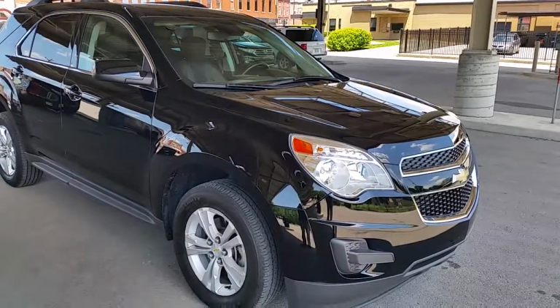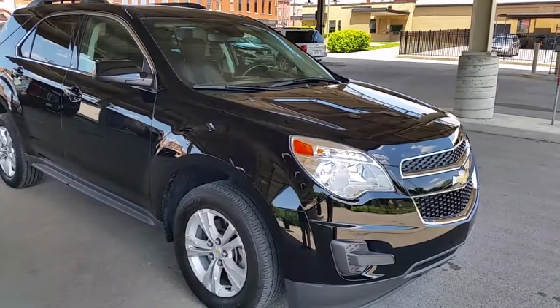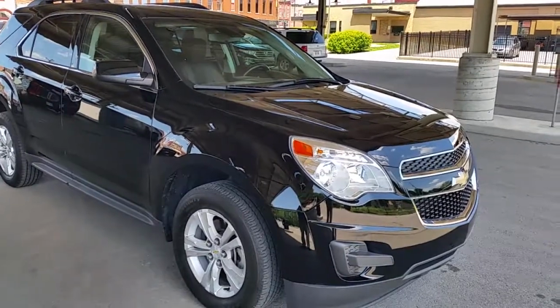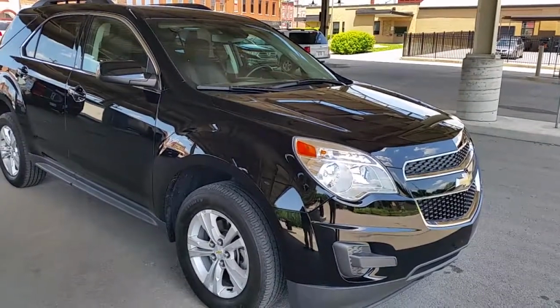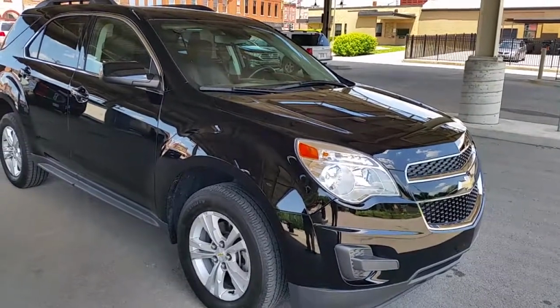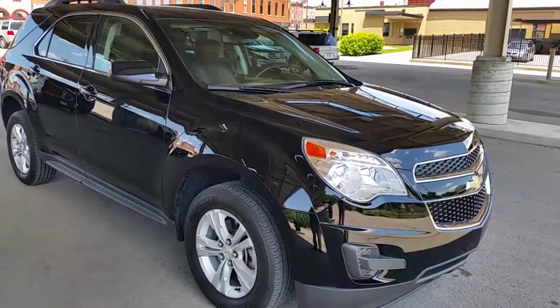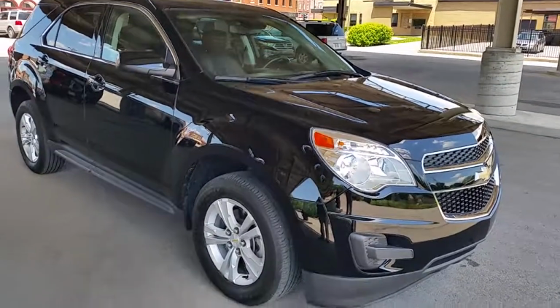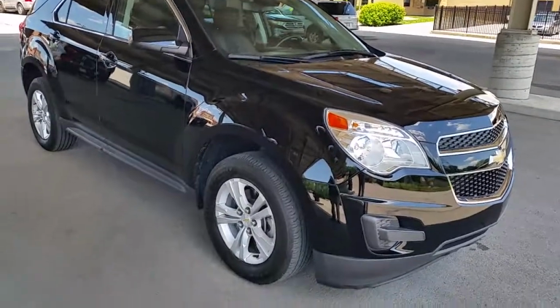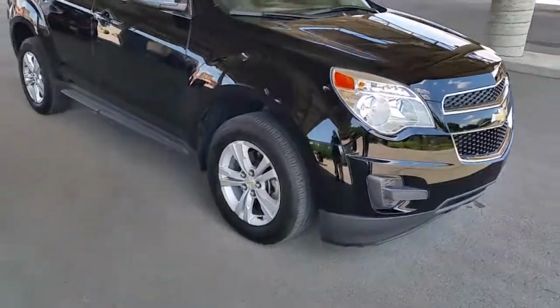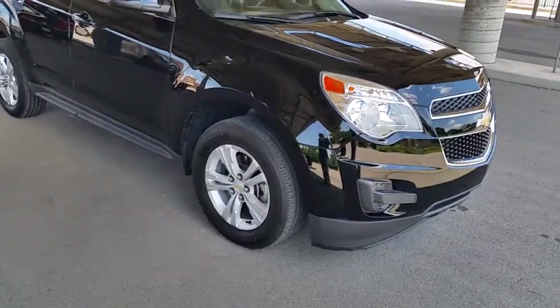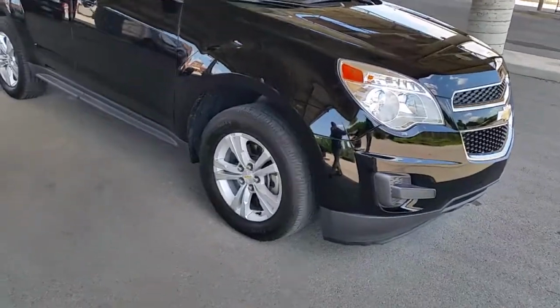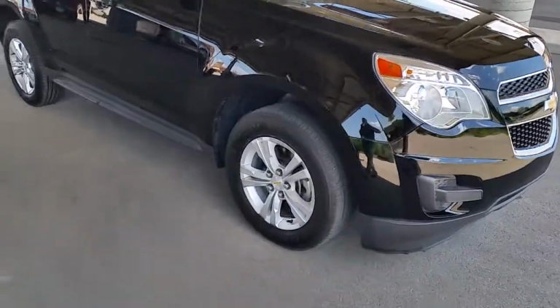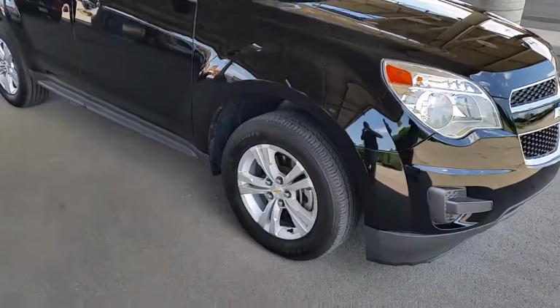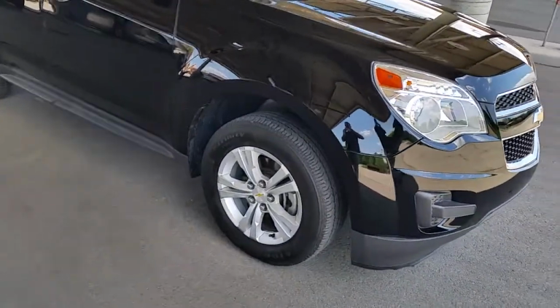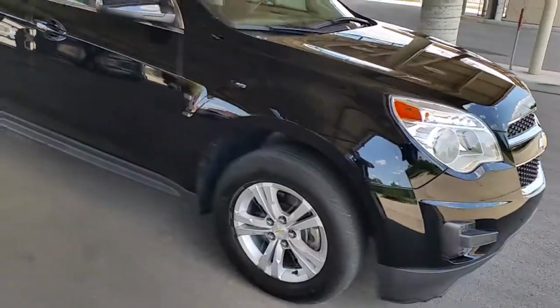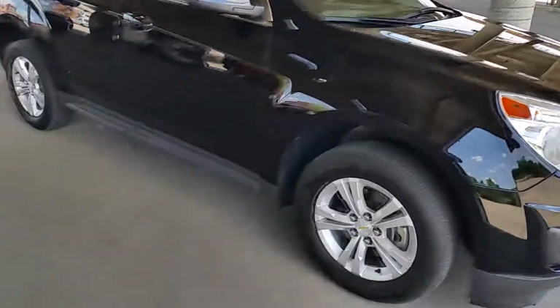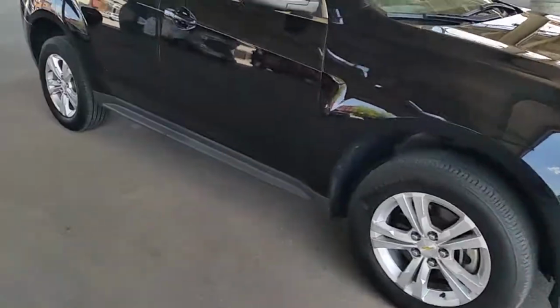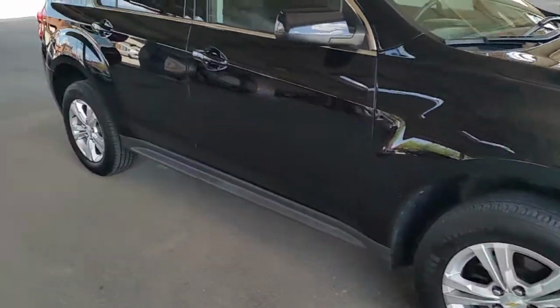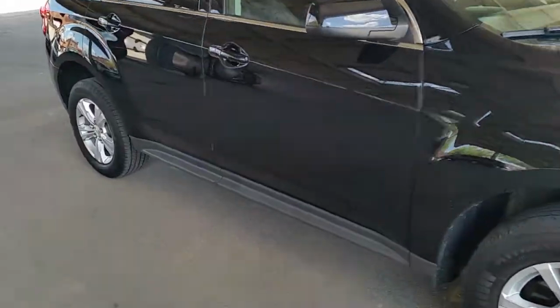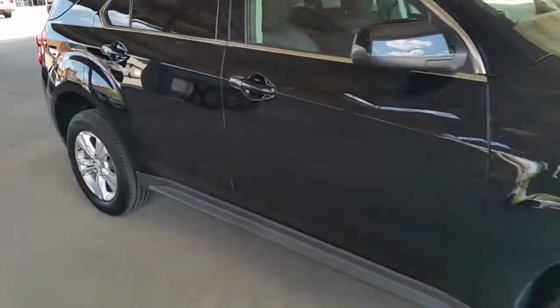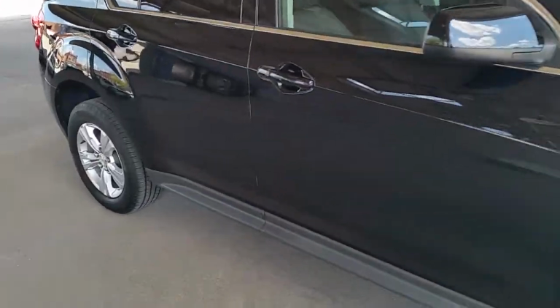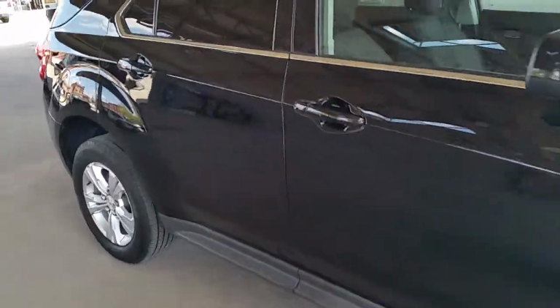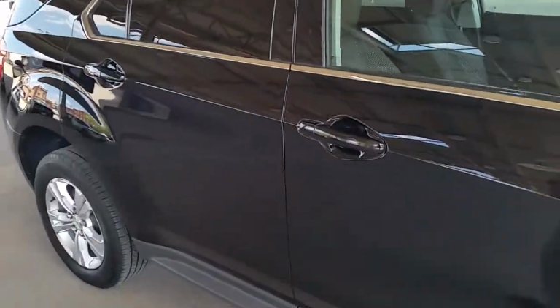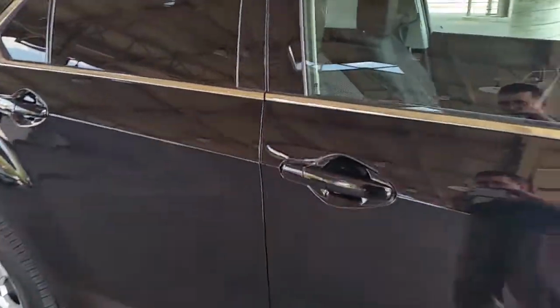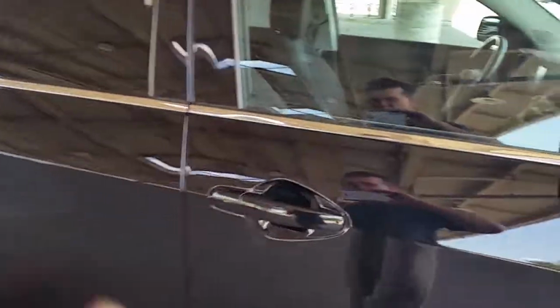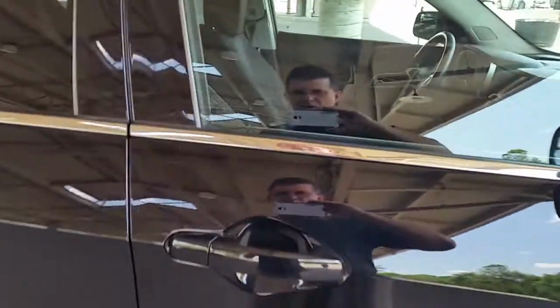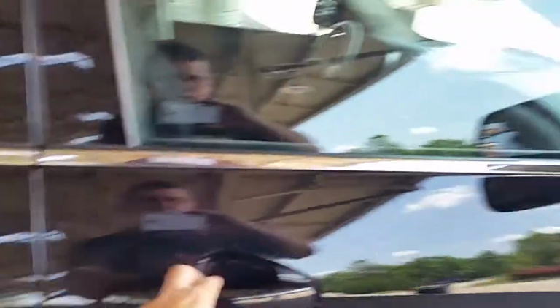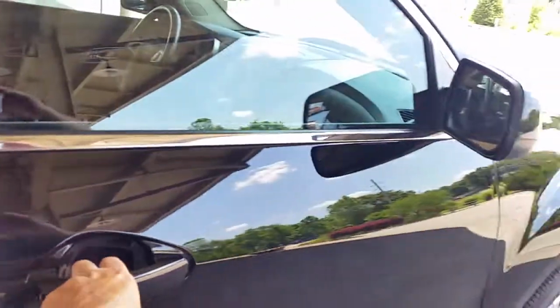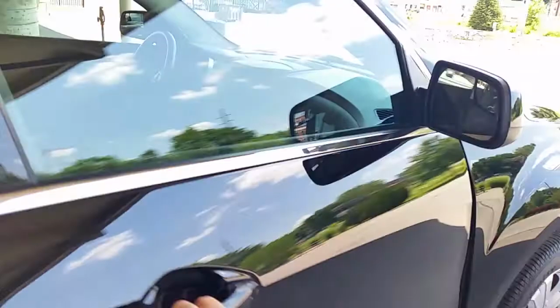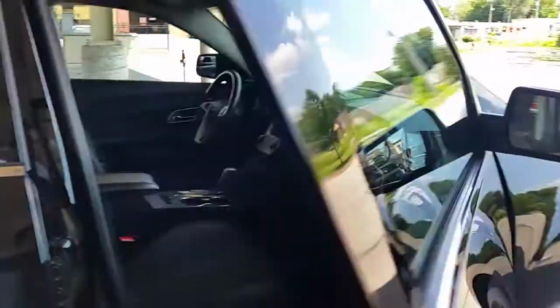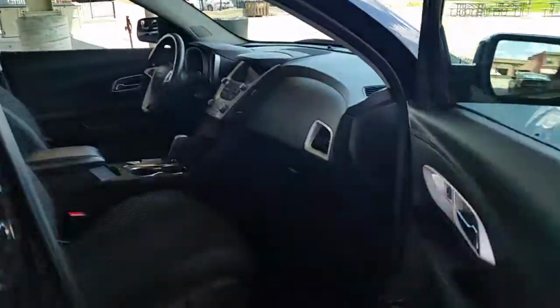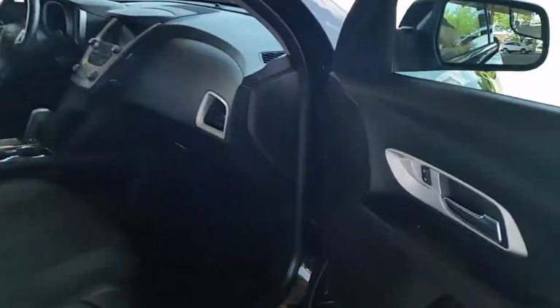I'll take a walk around and let you see it. As you can see, it has alloy wheels with Michelins on them.